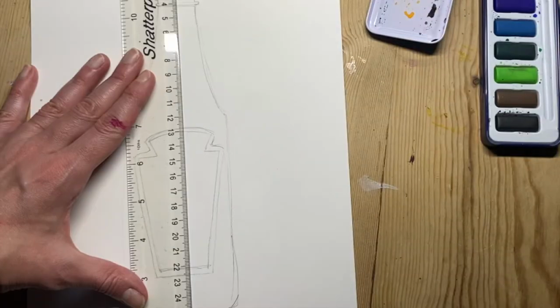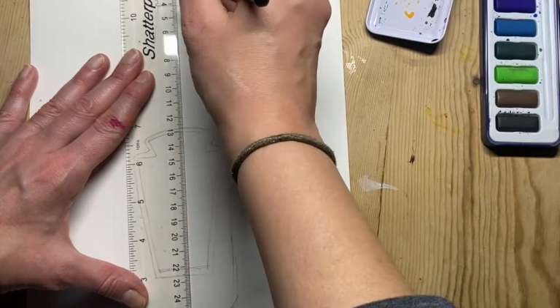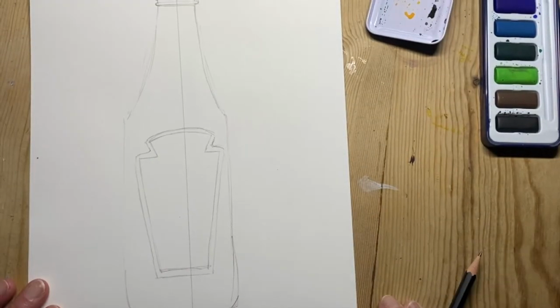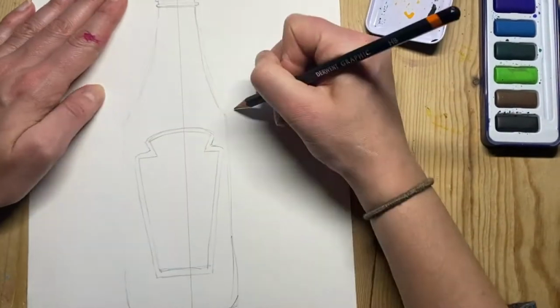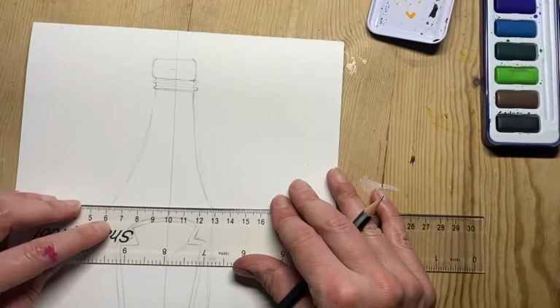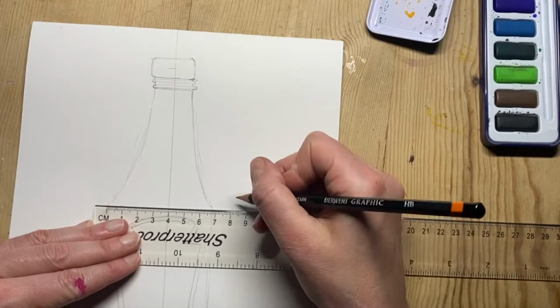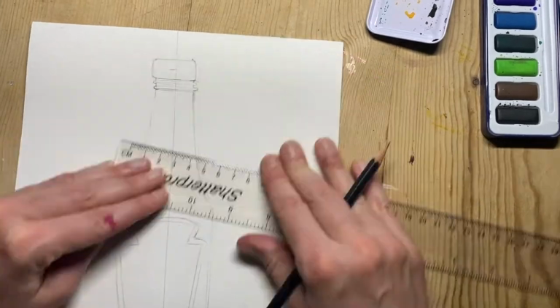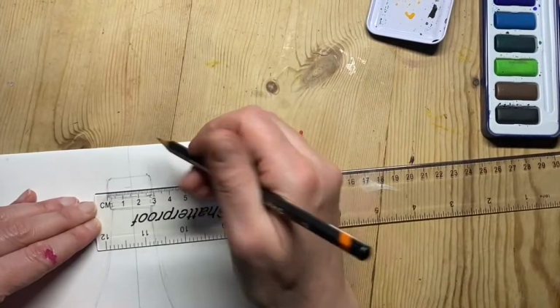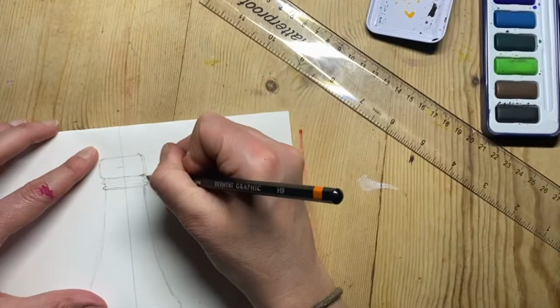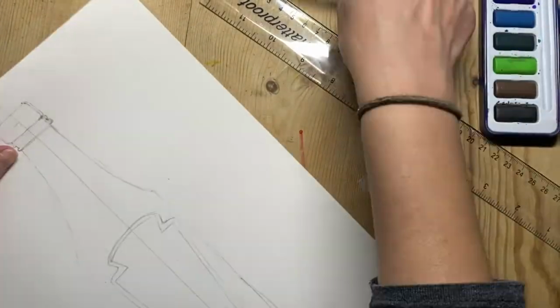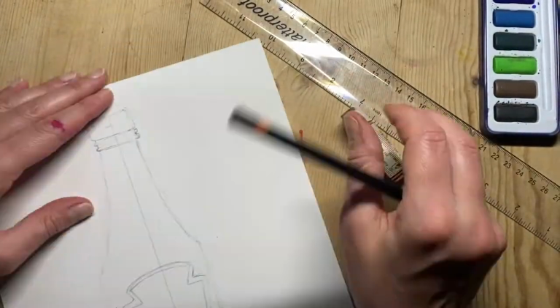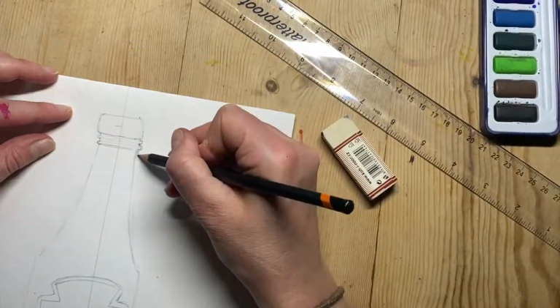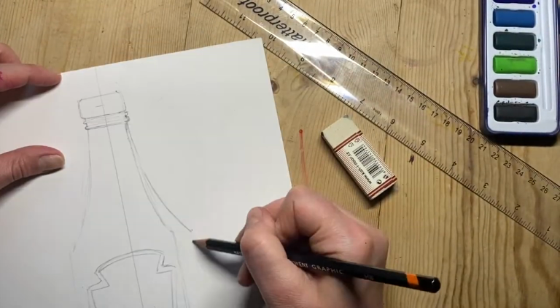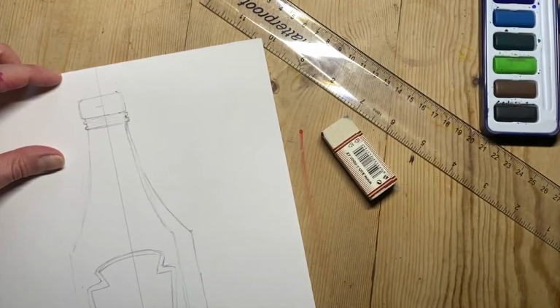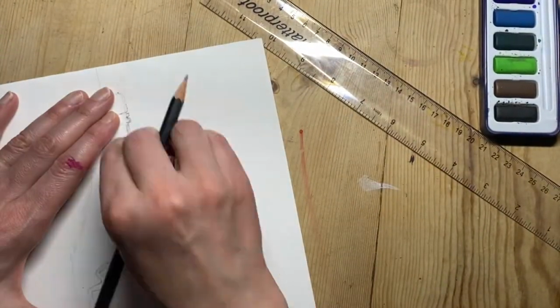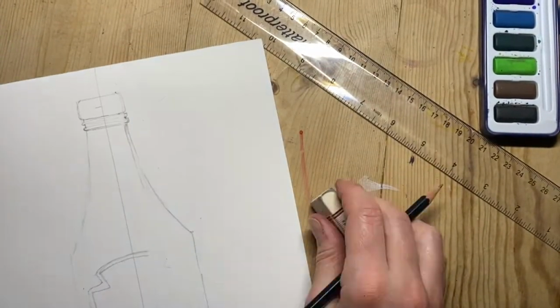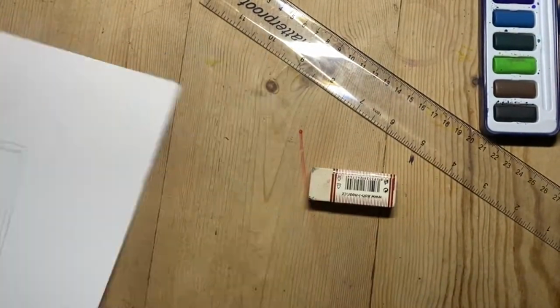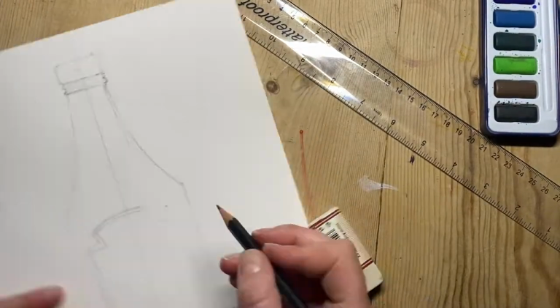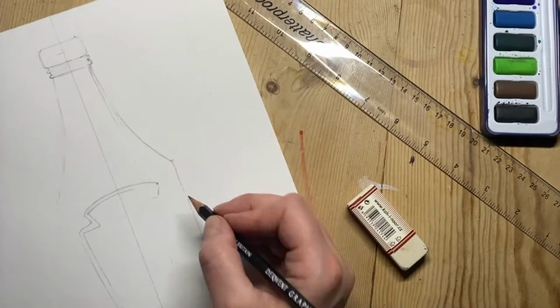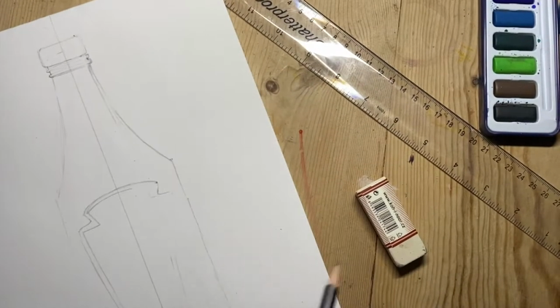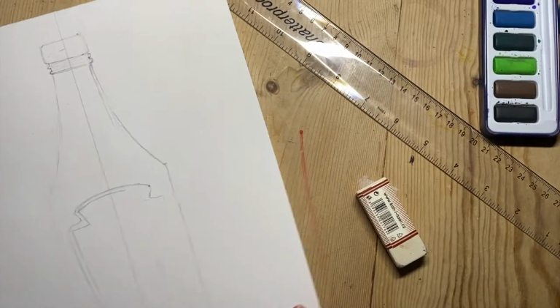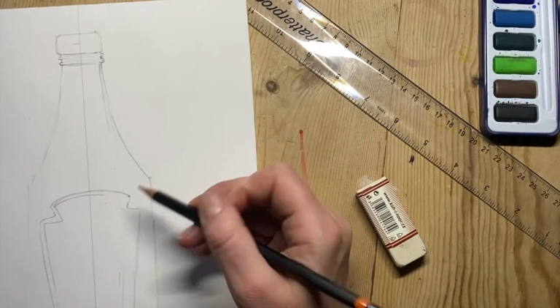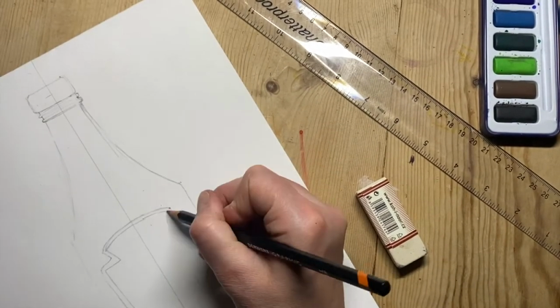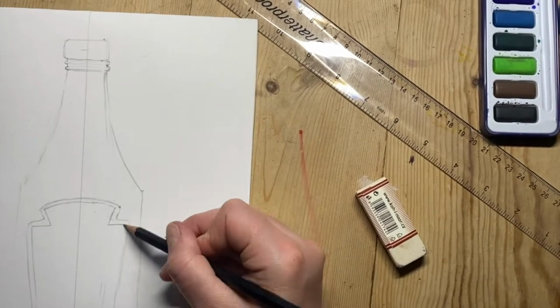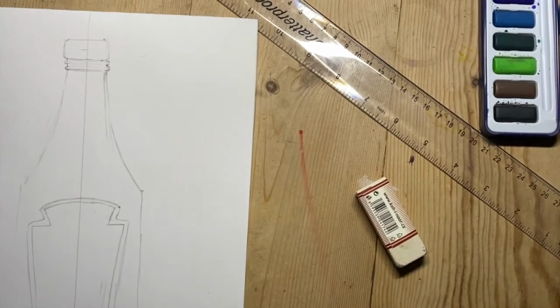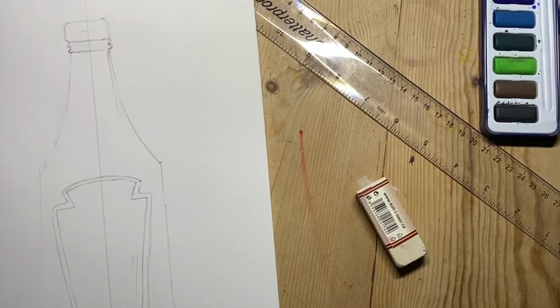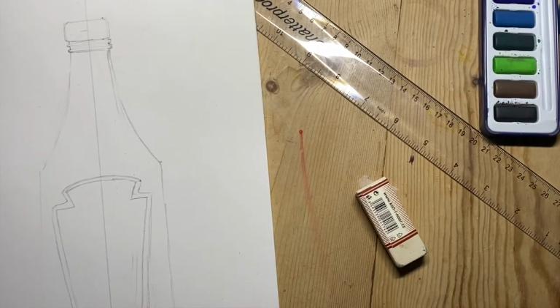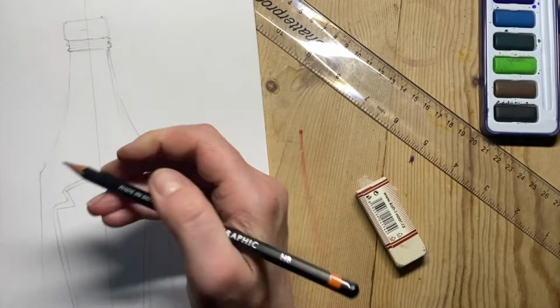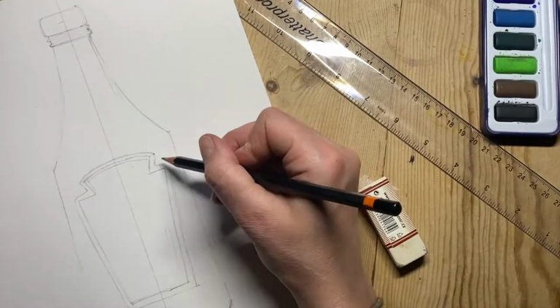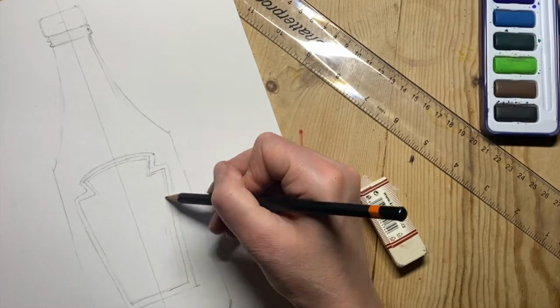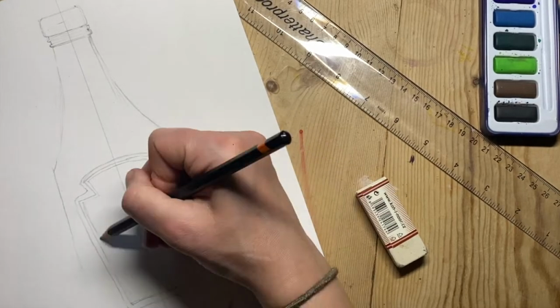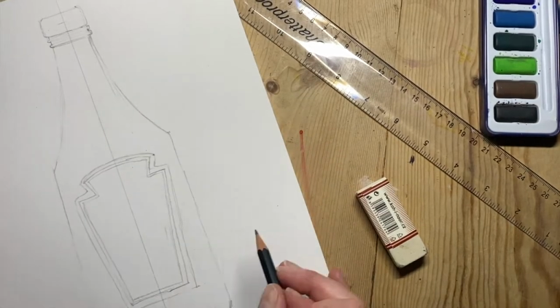I've noticed my drawing is not symmetrical — it's much thinner on one side than the other. So I've drawn a symmetry line and I'm using a ruler to make sure it's symmetrical and that I've got the proportions balanced correctly.